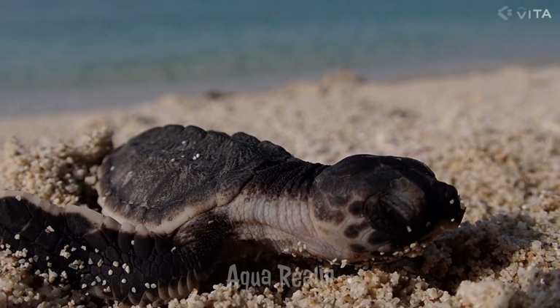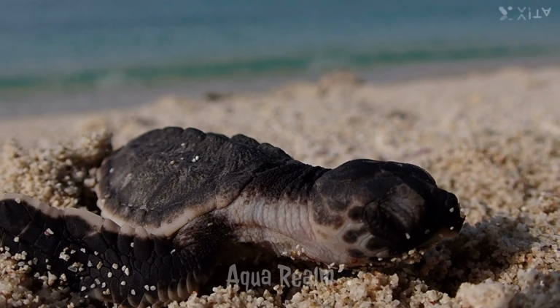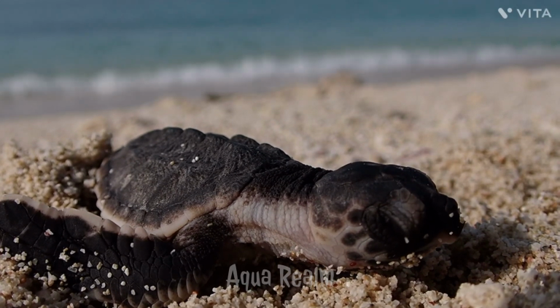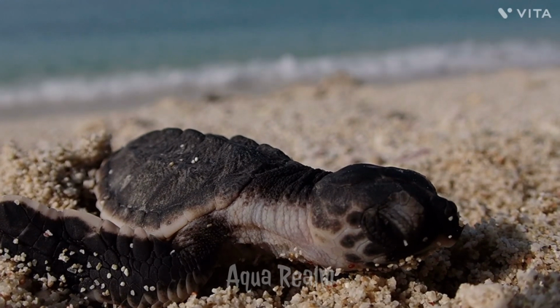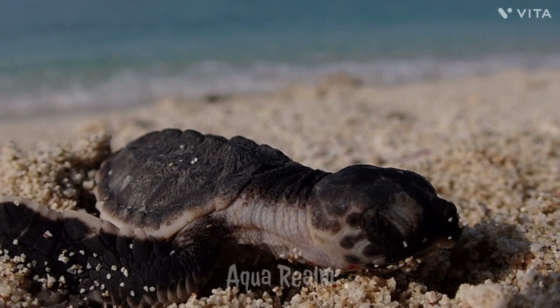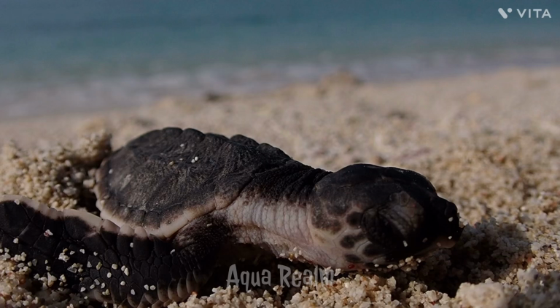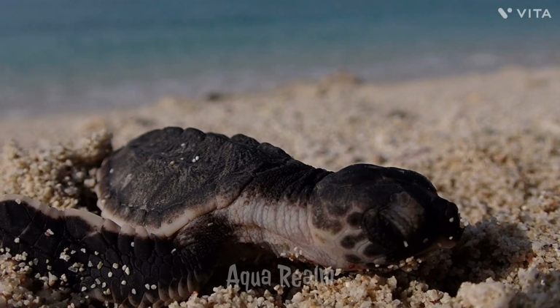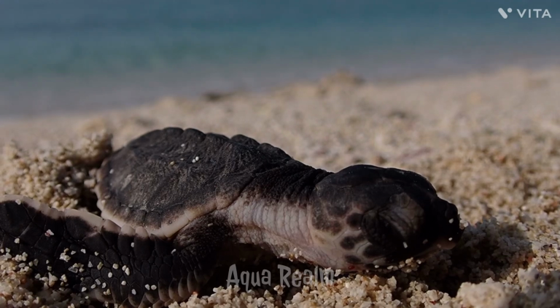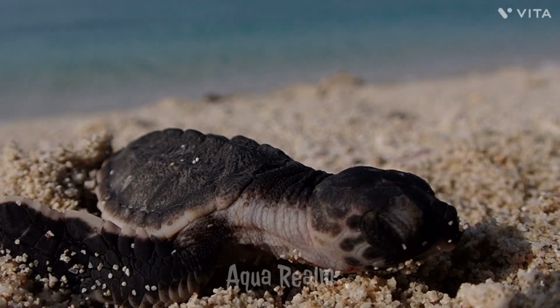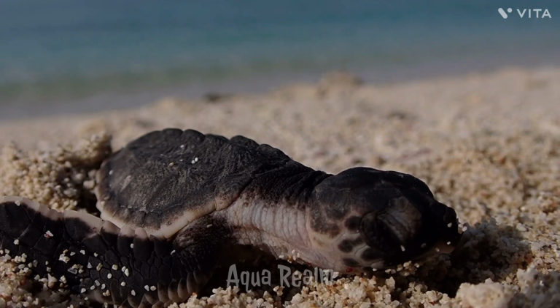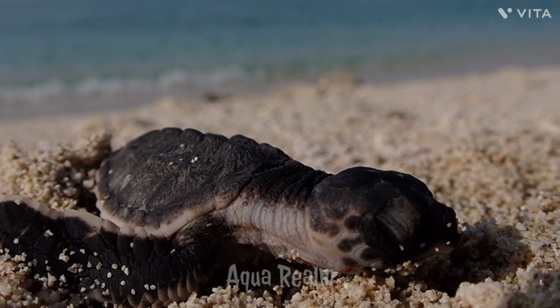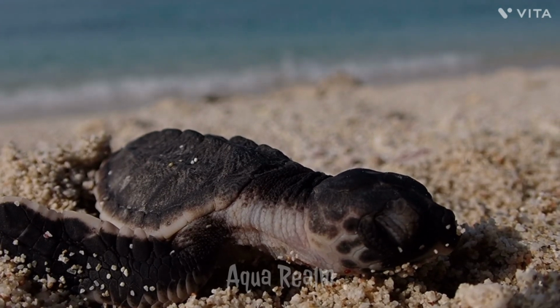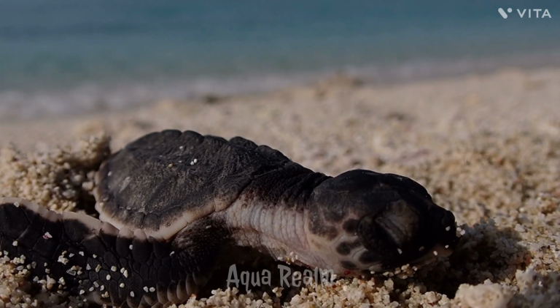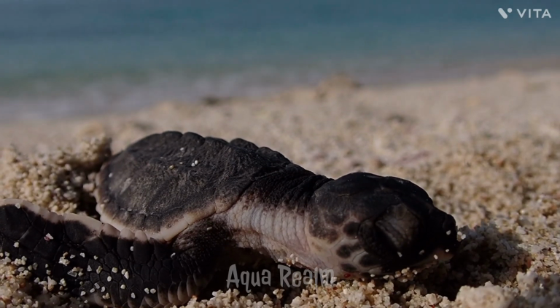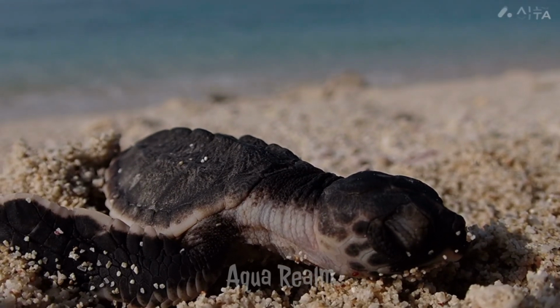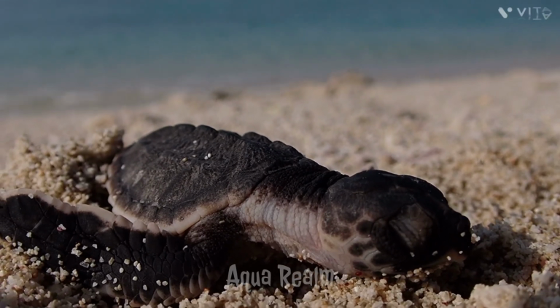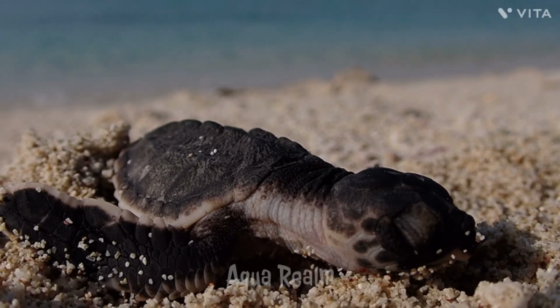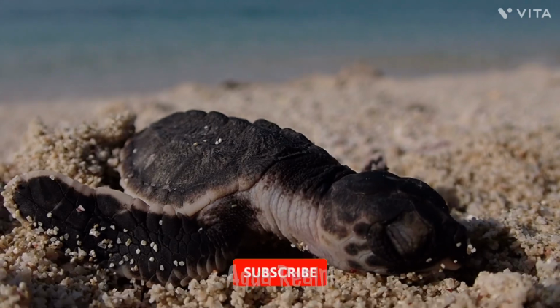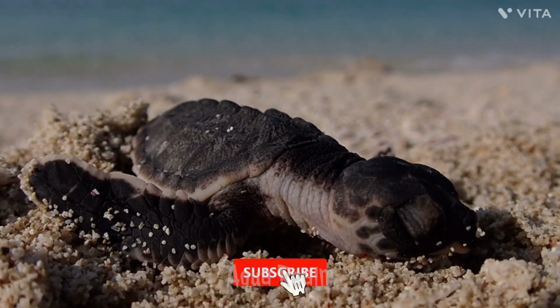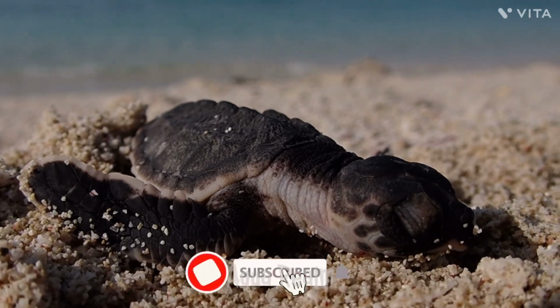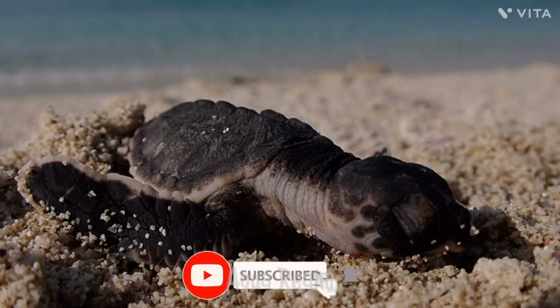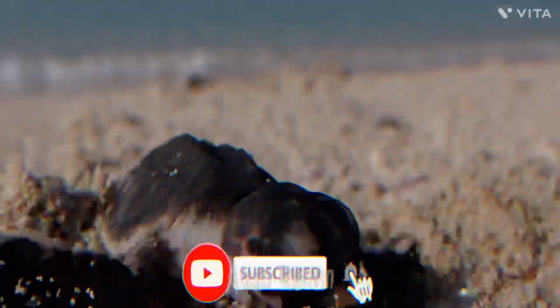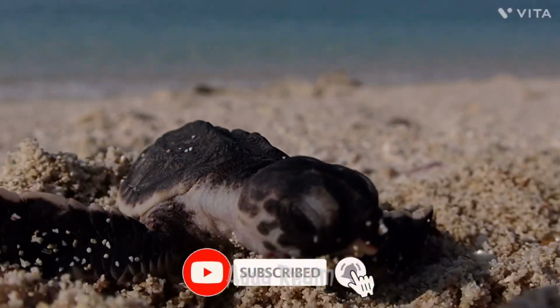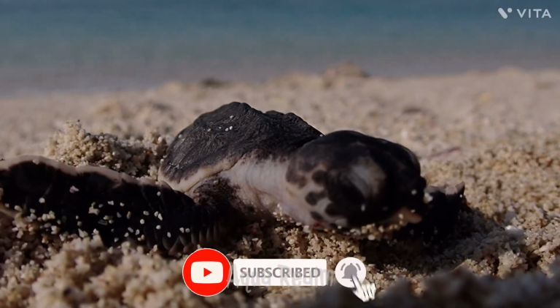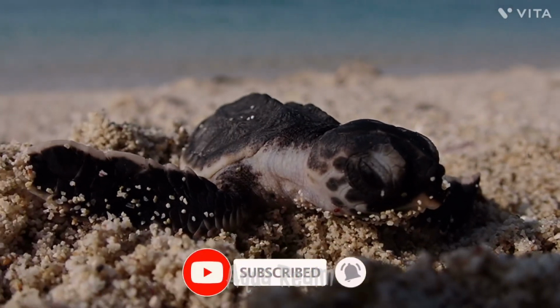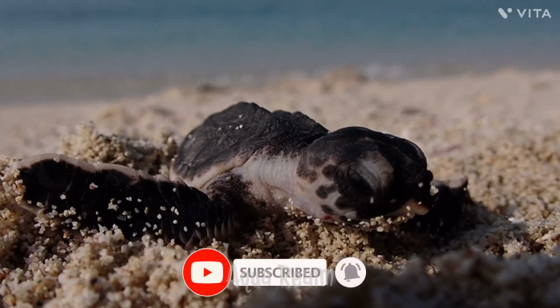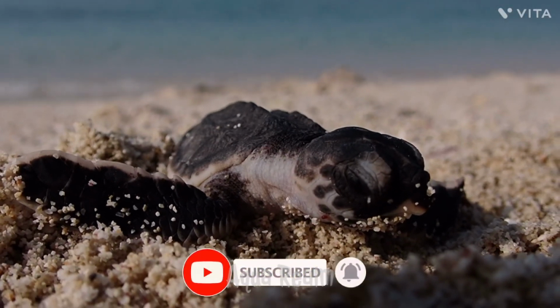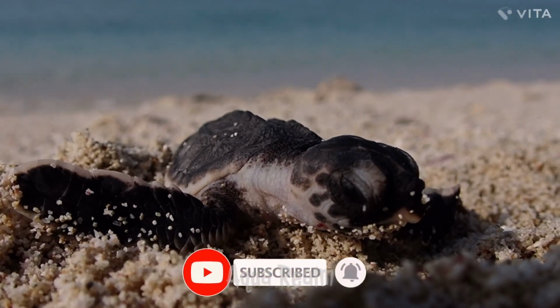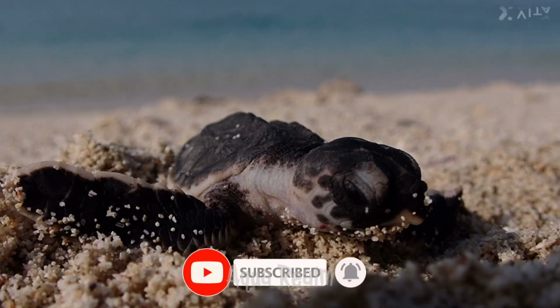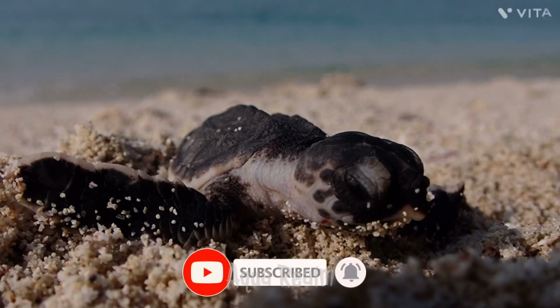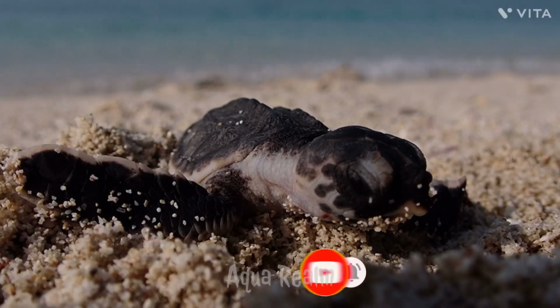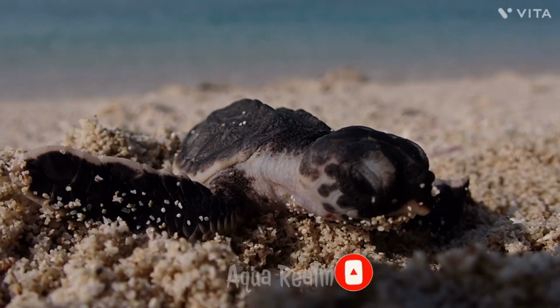The hatchlings have a carapace, or shell, that is heart-shaped and features overlapping scutes, which are bony plates that cover their back. These scutes have a beautiful pattern of colors, usually a mix of brown, gold, and amber.